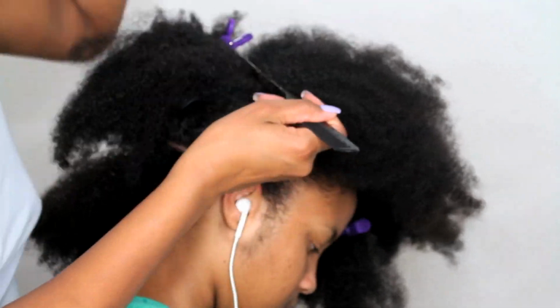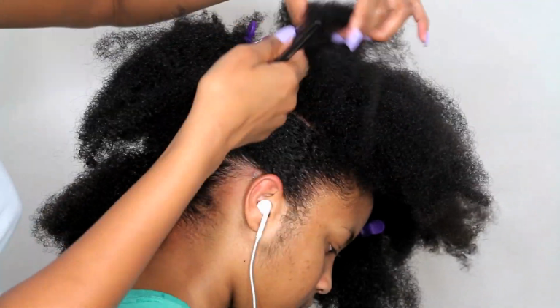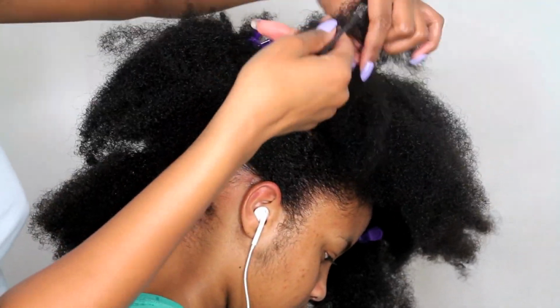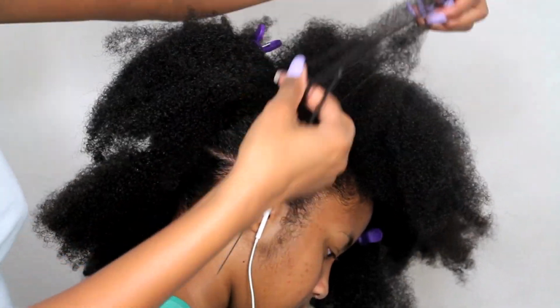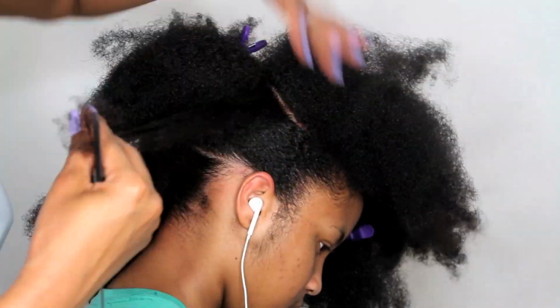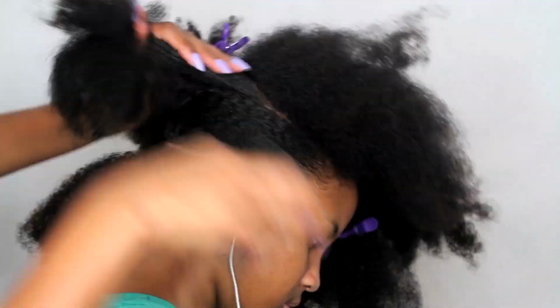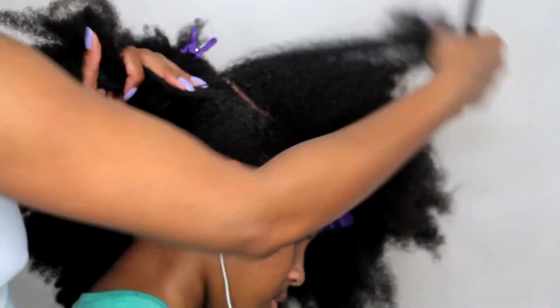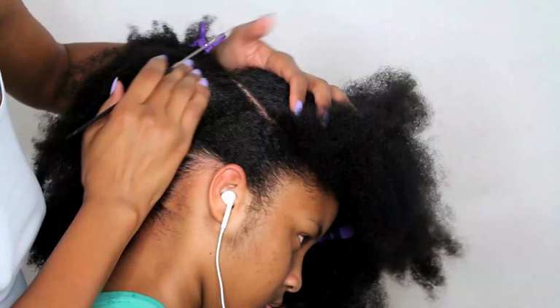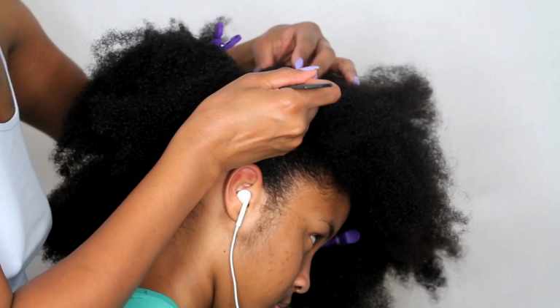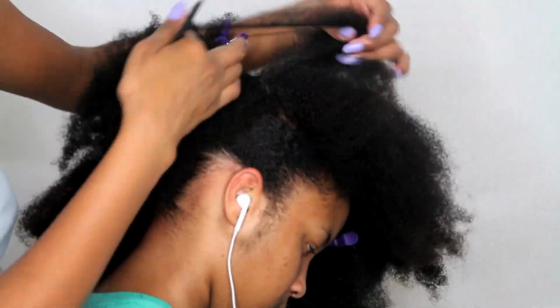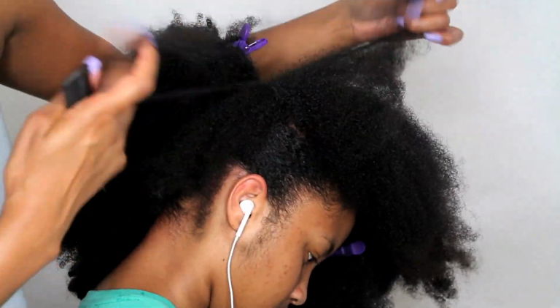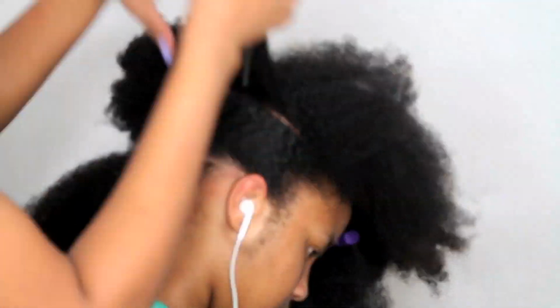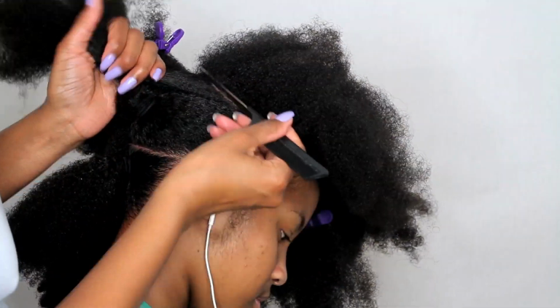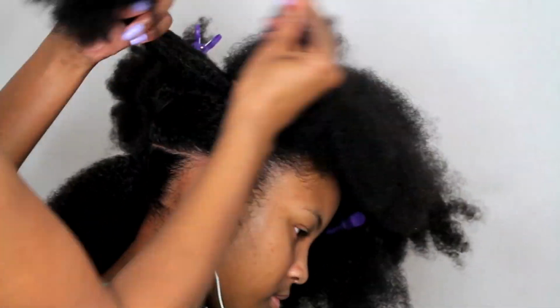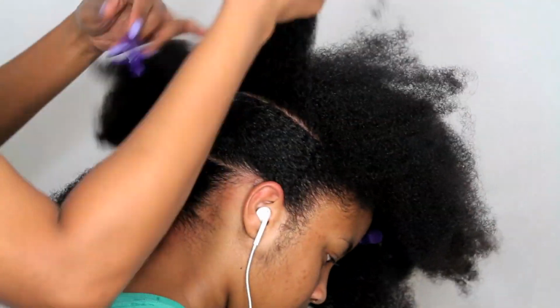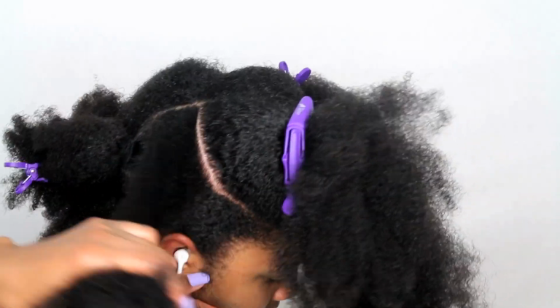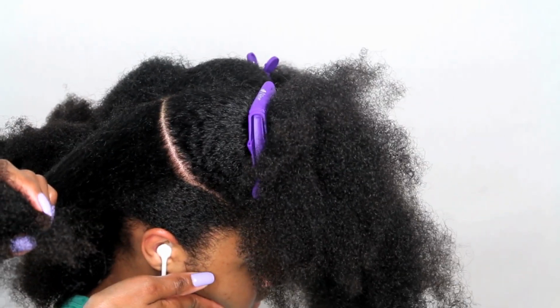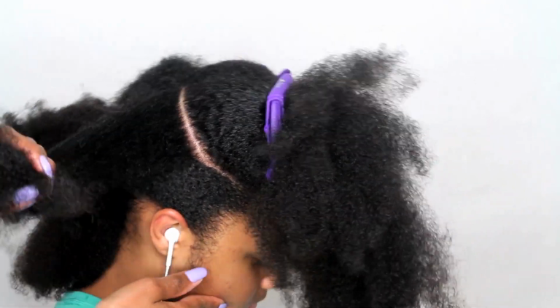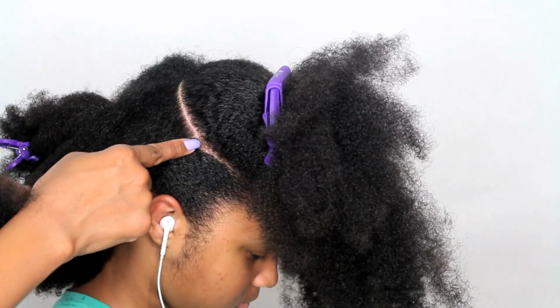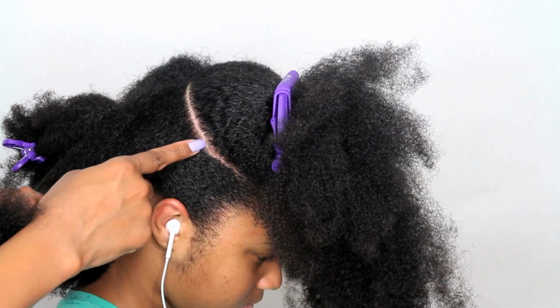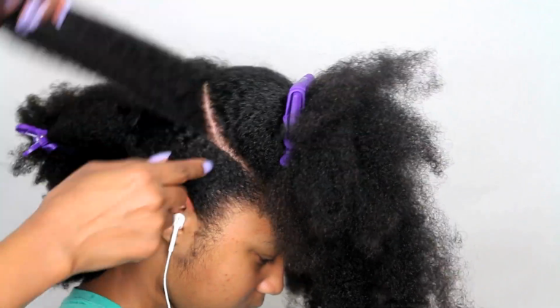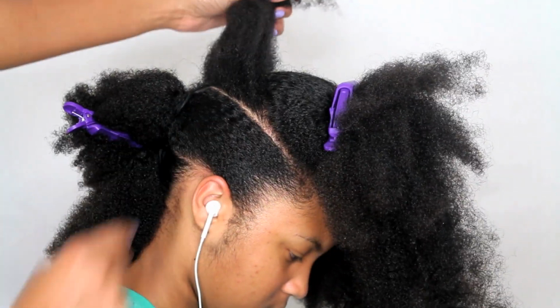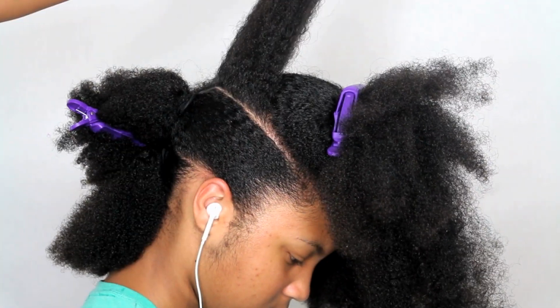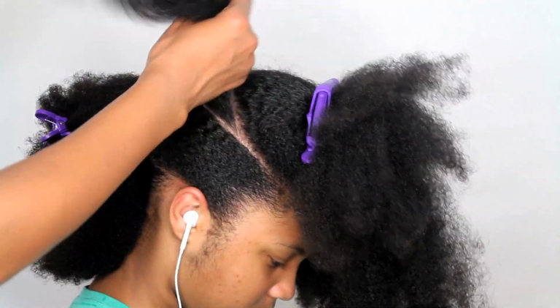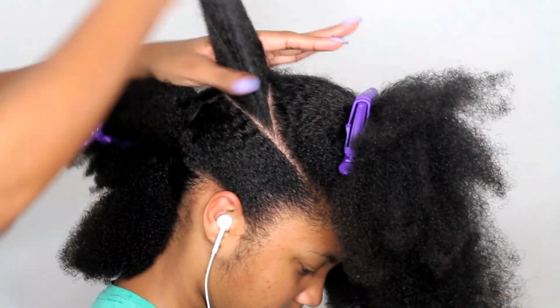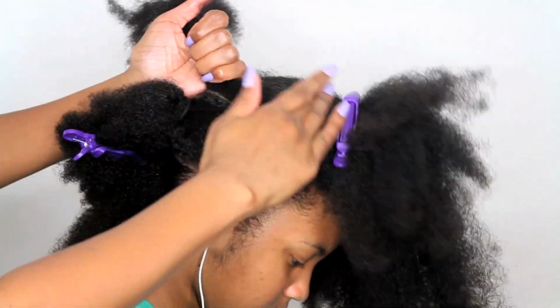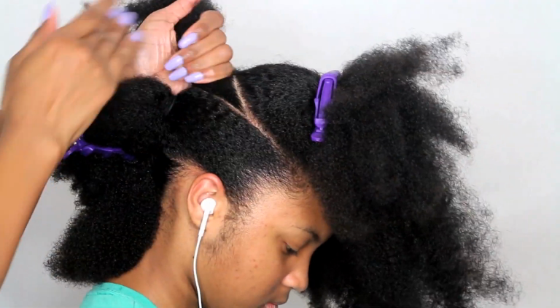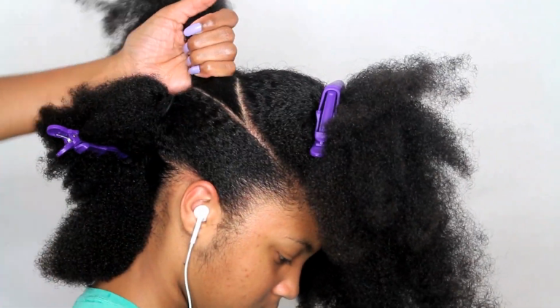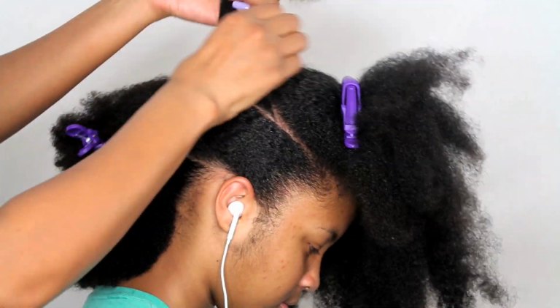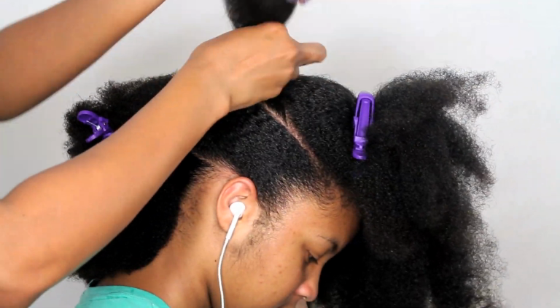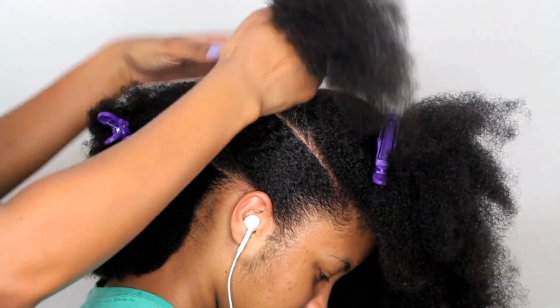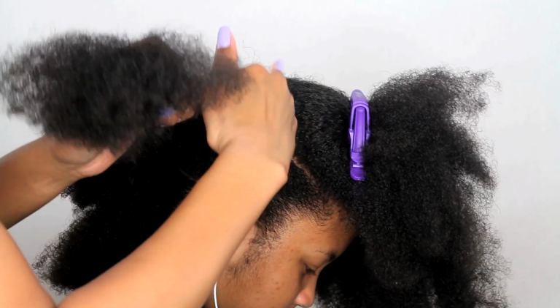Next I'm going to go back up towards the front near the crown of her head and make a diagonal part. This will be a smaller section than the two prior ones, and I'm going to take that part up to the center part as well, making it into a ponytail.